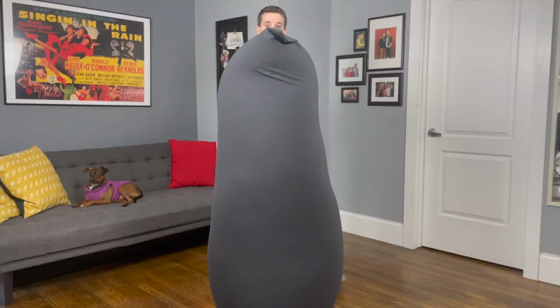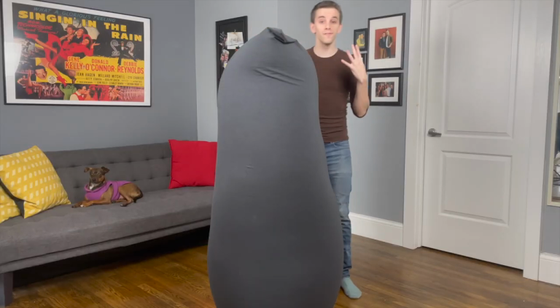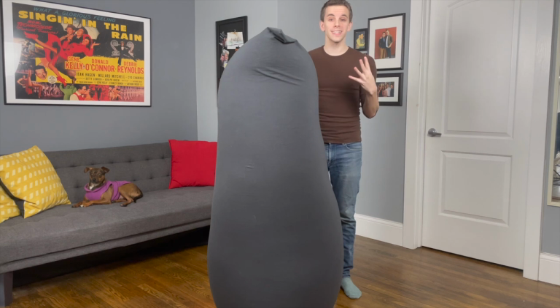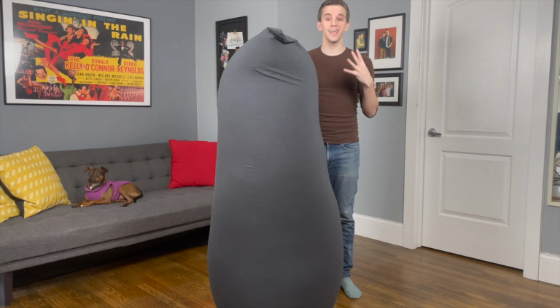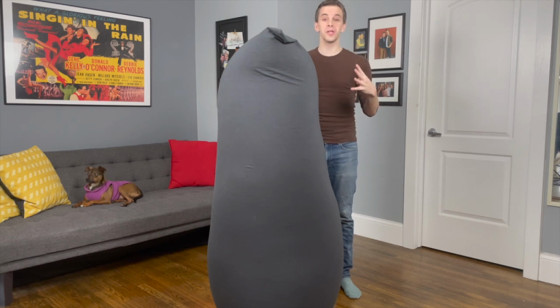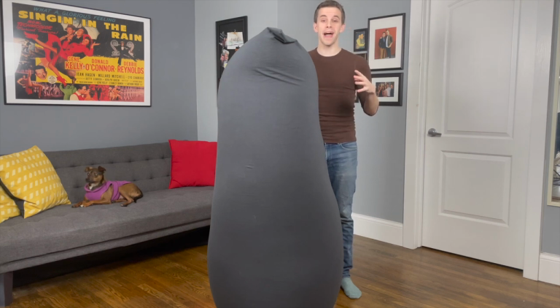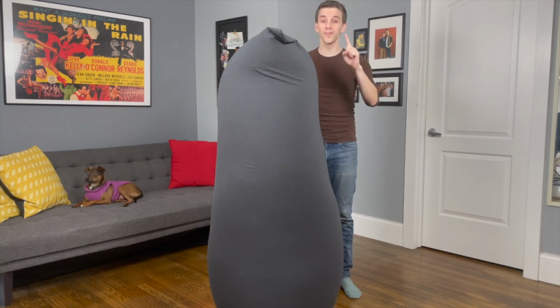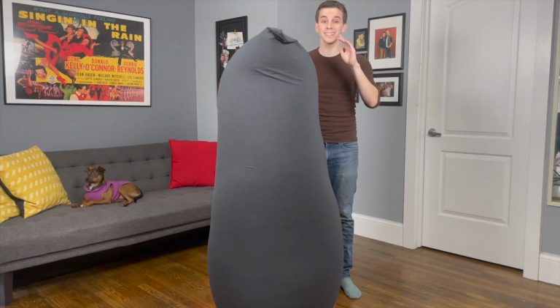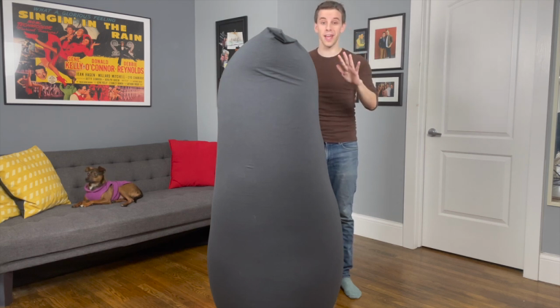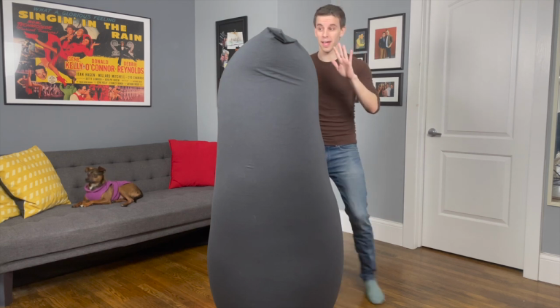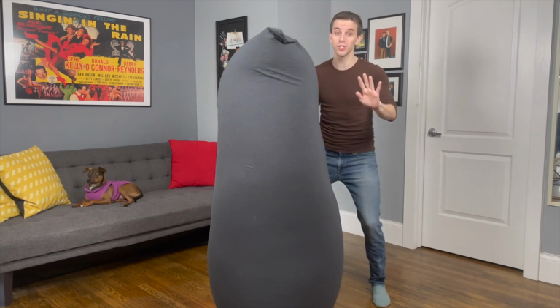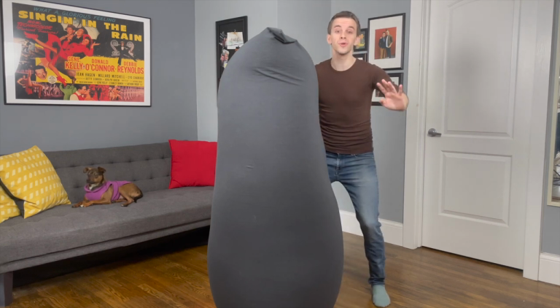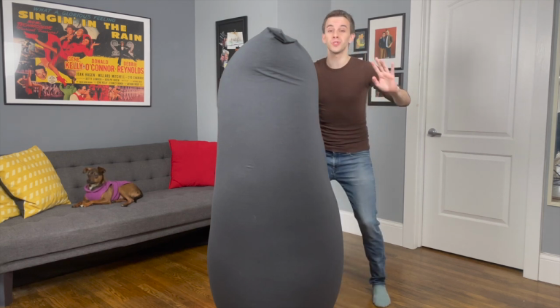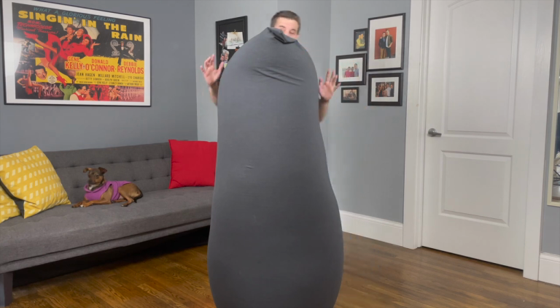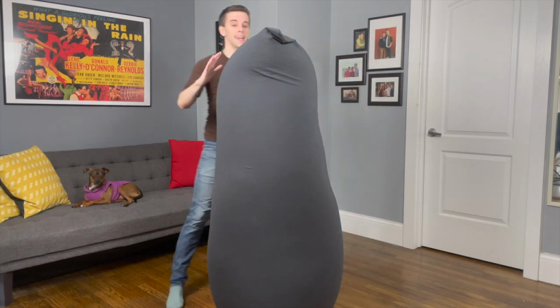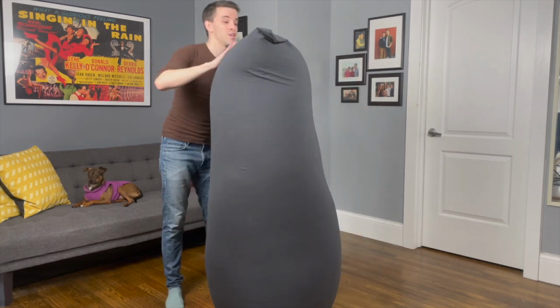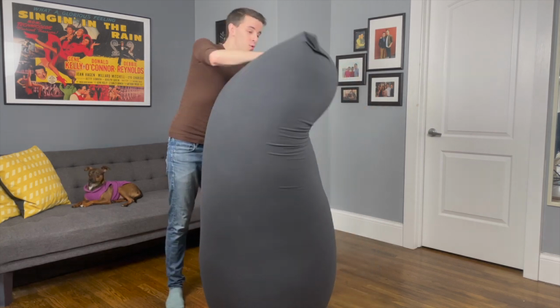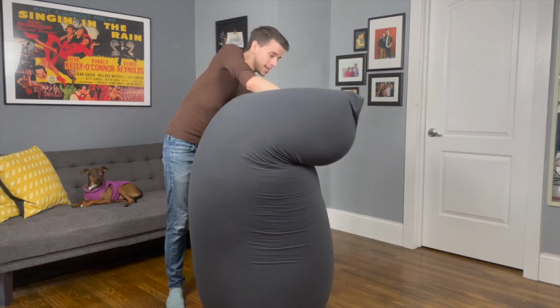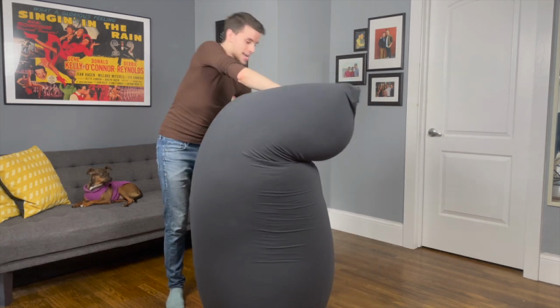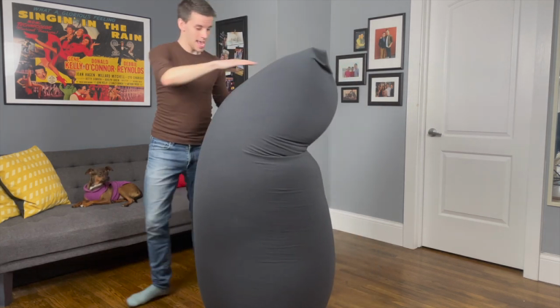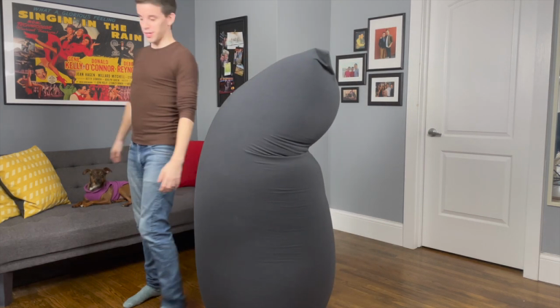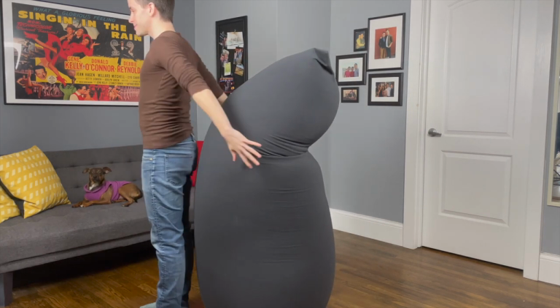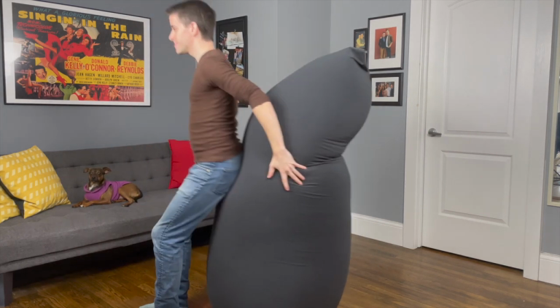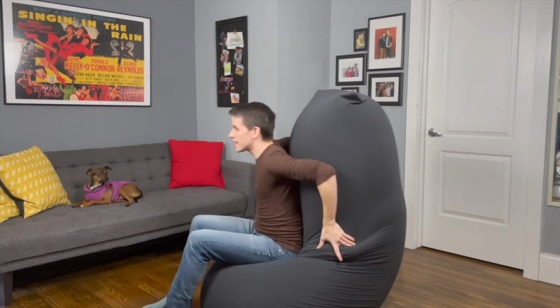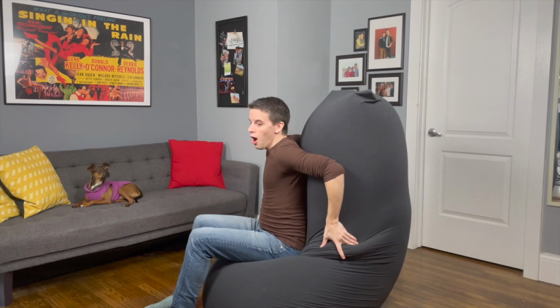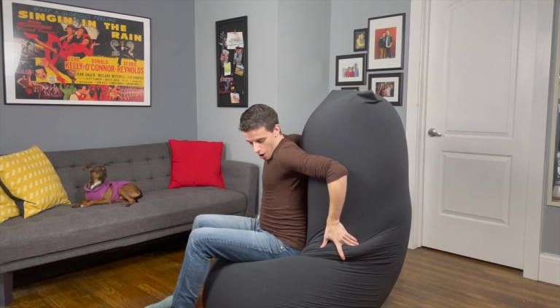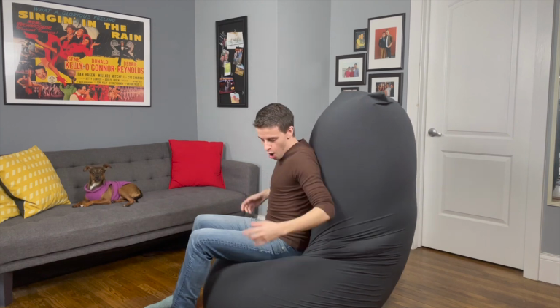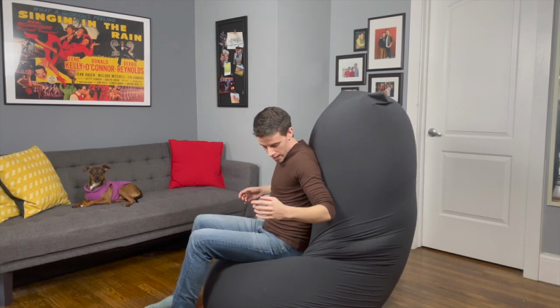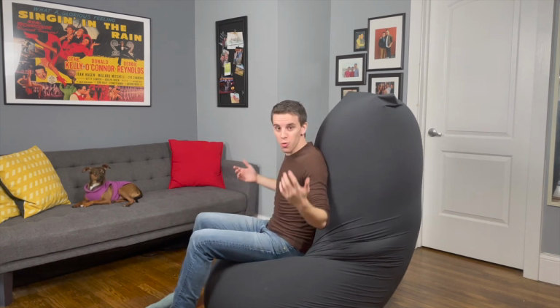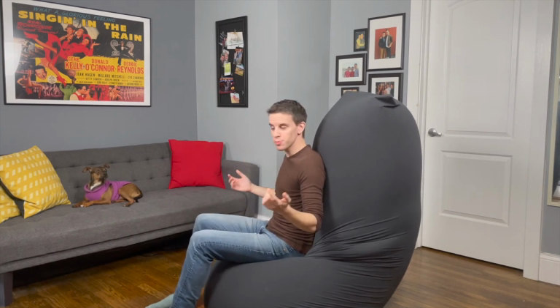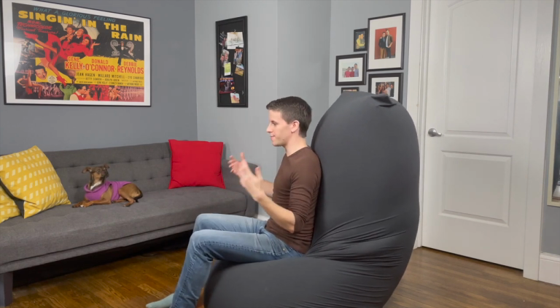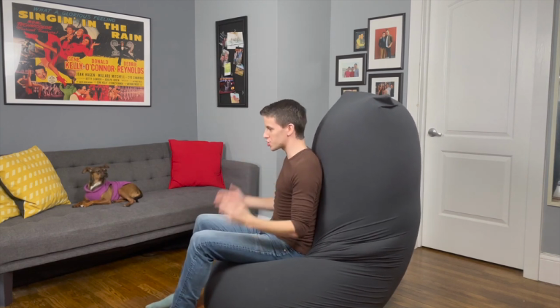There are four ways to sit in a Yogibo Max. The first way is like a chair. I watched a girl do it on YouTube, I think I've got it. You fold it, and then you just sit. And it's so comfortable — it's very sturdy.